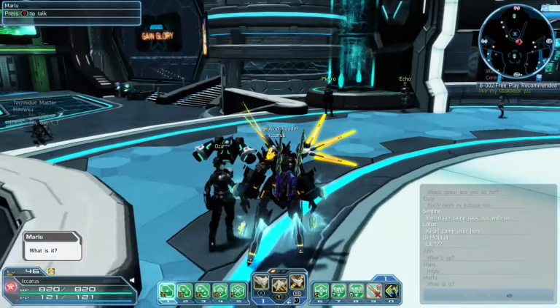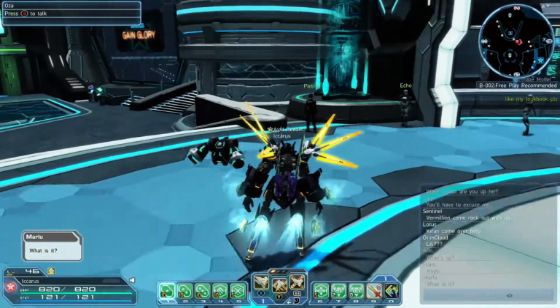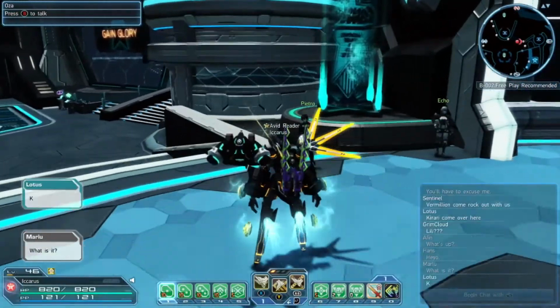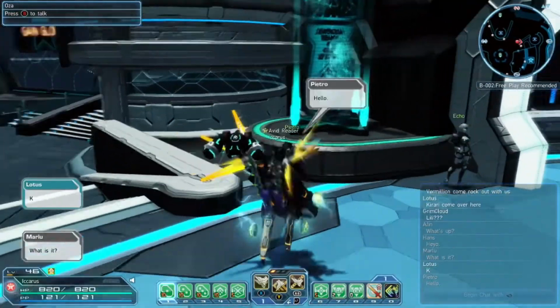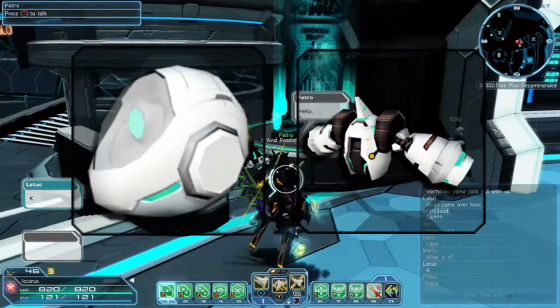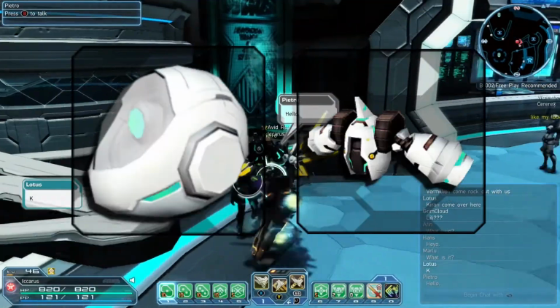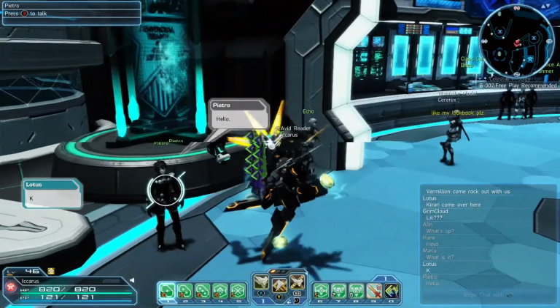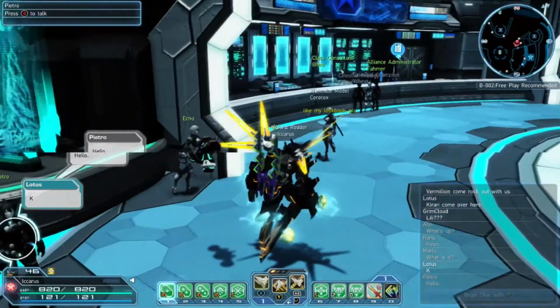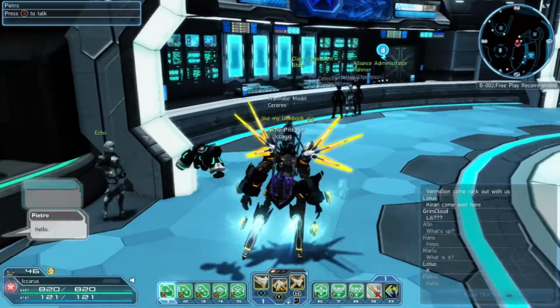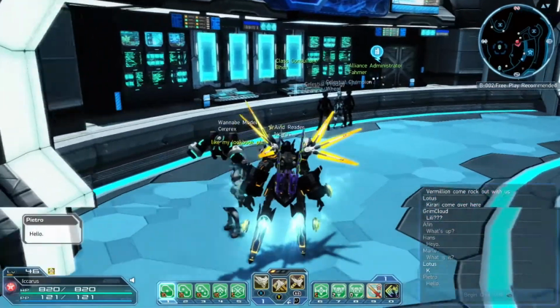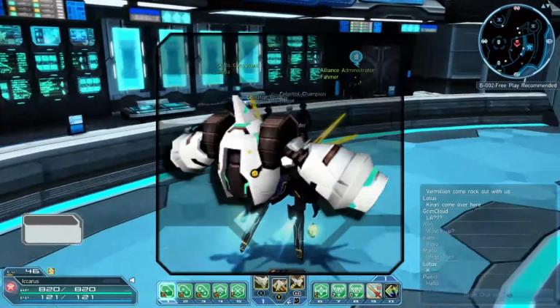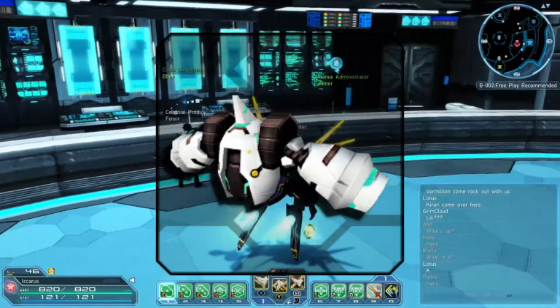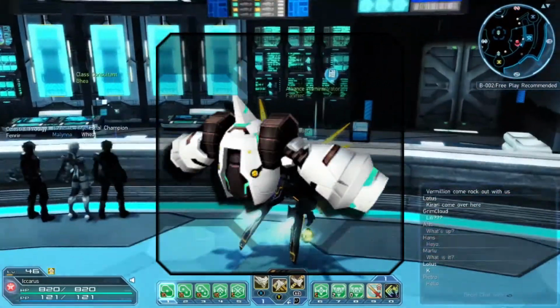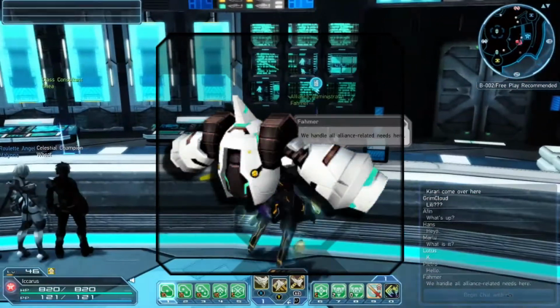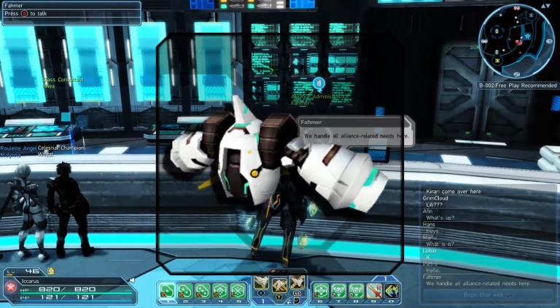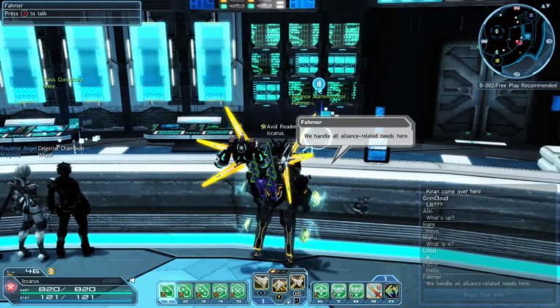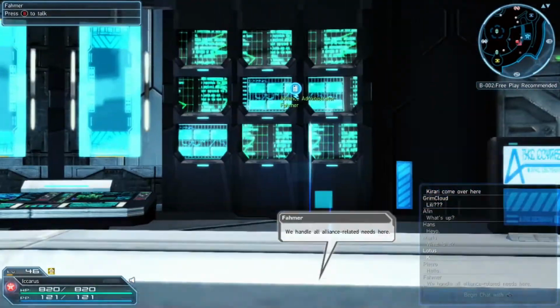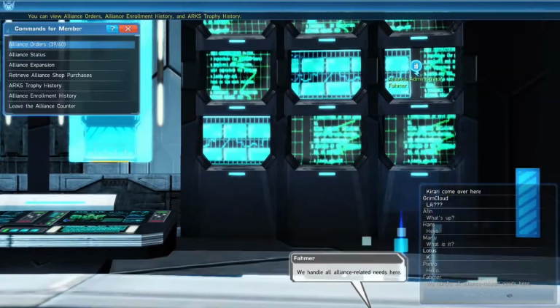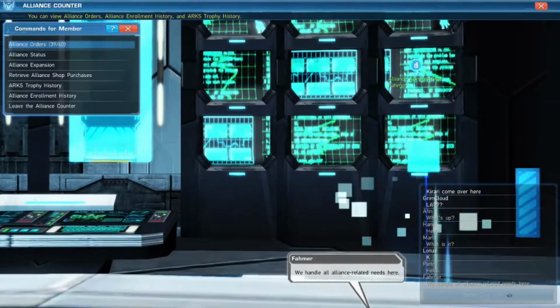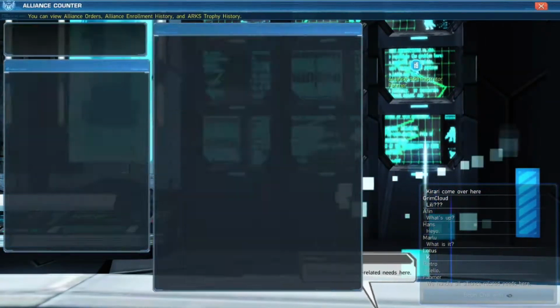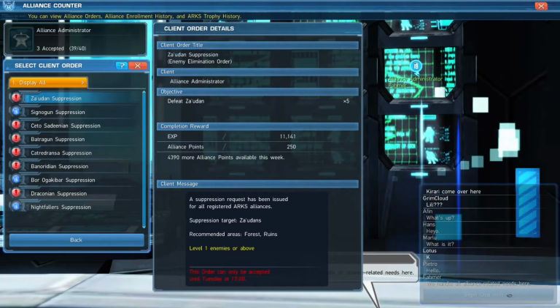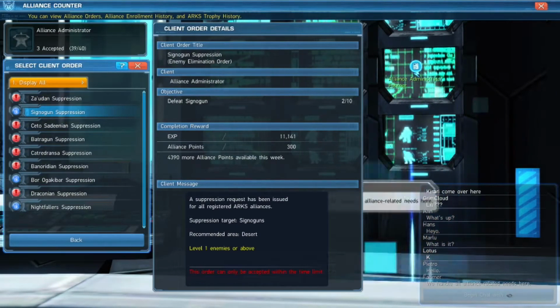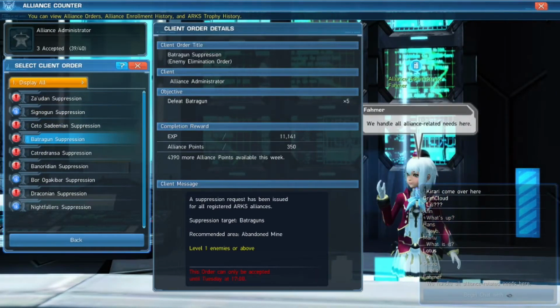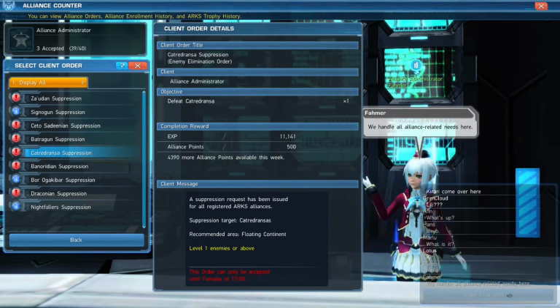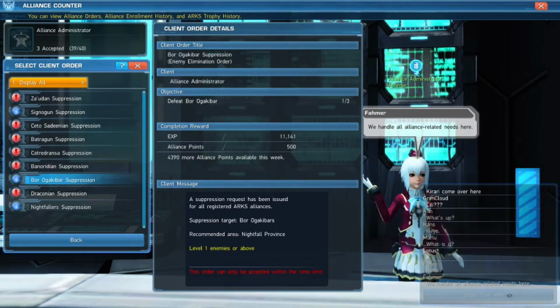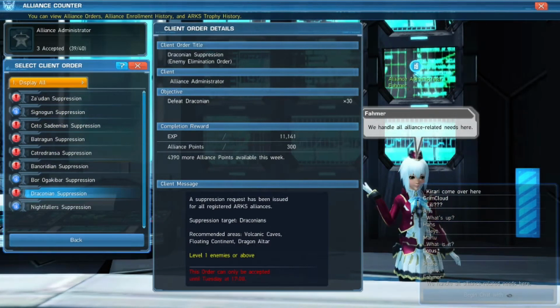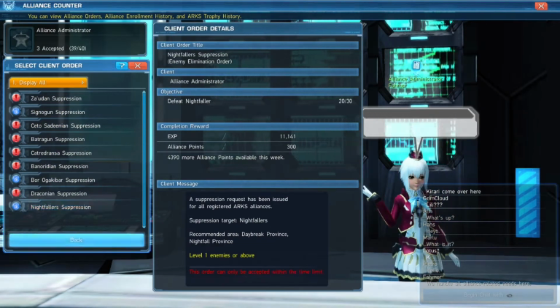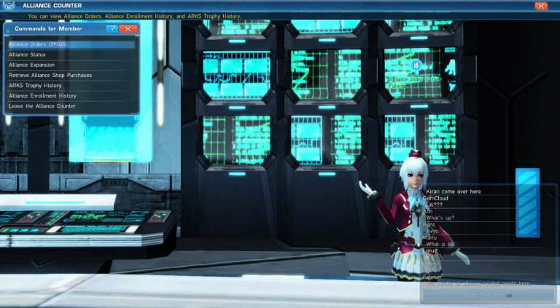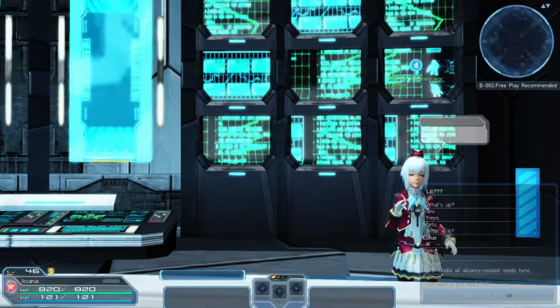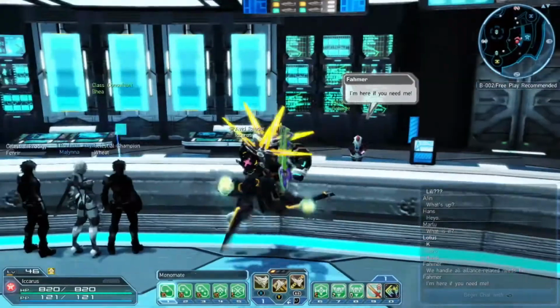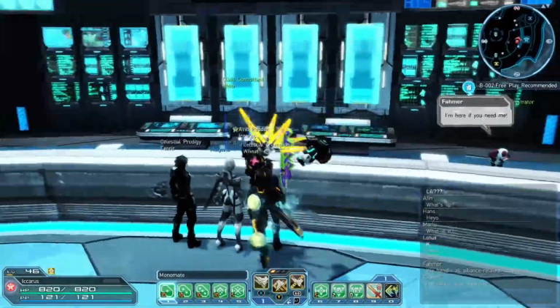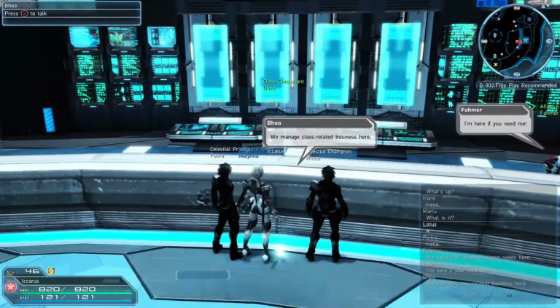There are also a few other individual NPCs you have to talk to, like this guy right here for your mag quest — you initially get that from Kofi. Mags are basically a little support system. There's also an alliance counter, which is basically your clan, and all these missions can help it rank up pretty efficiently.